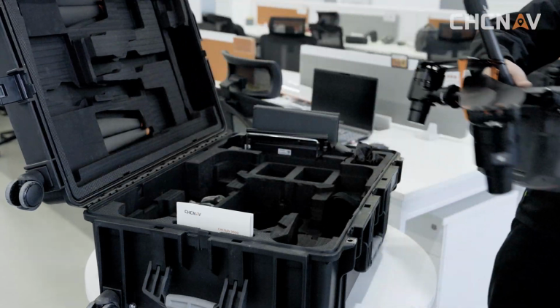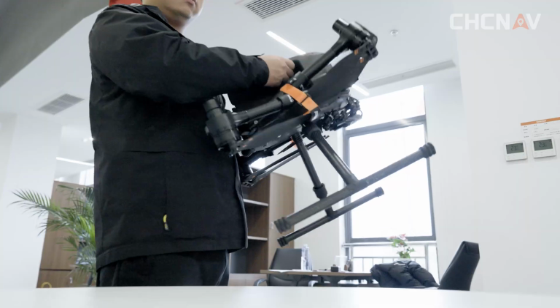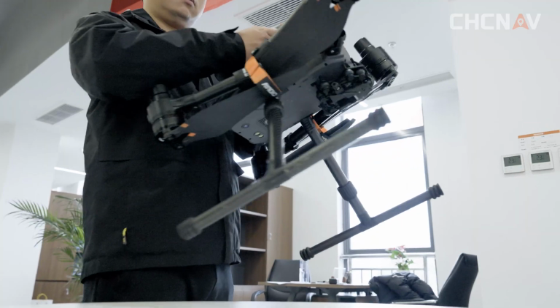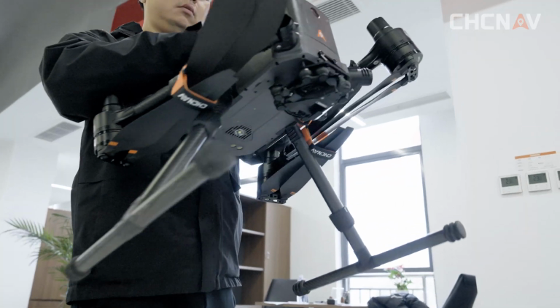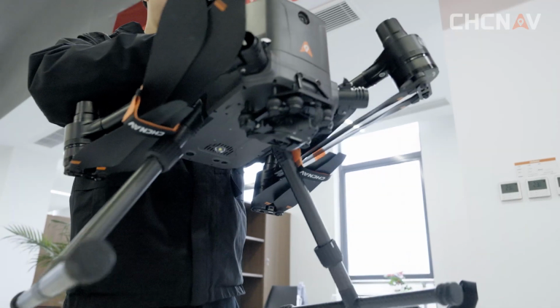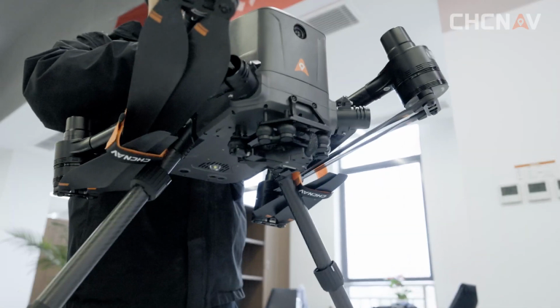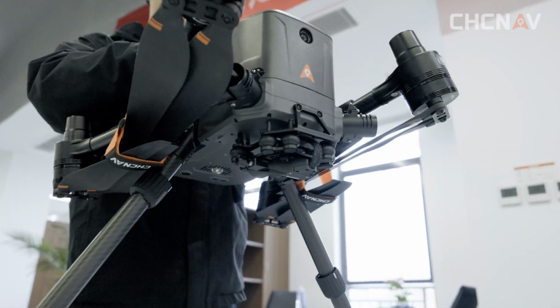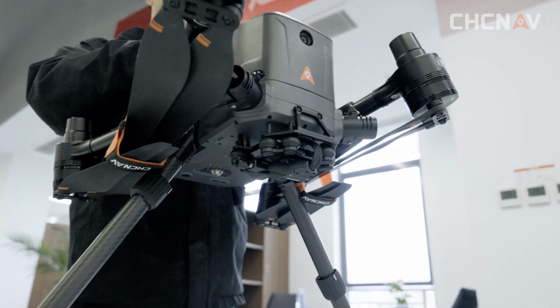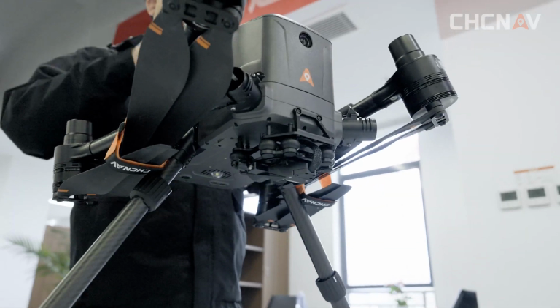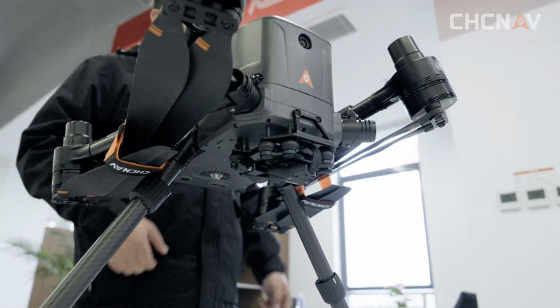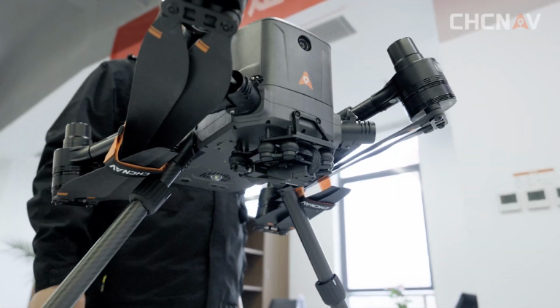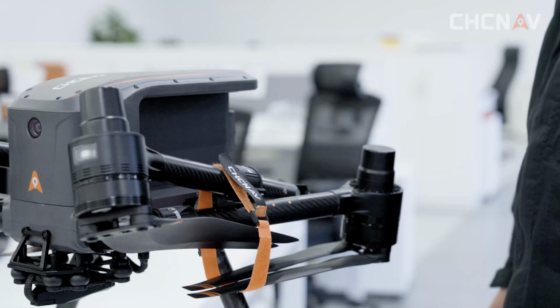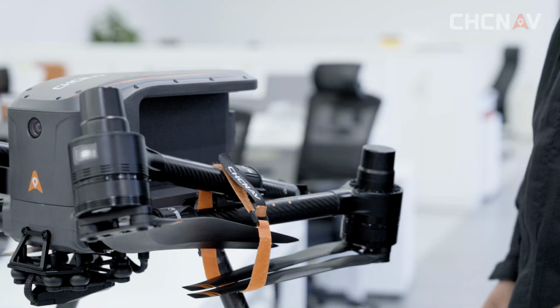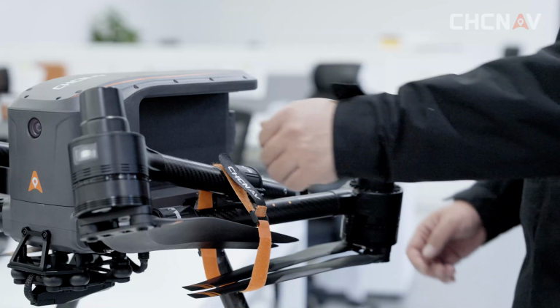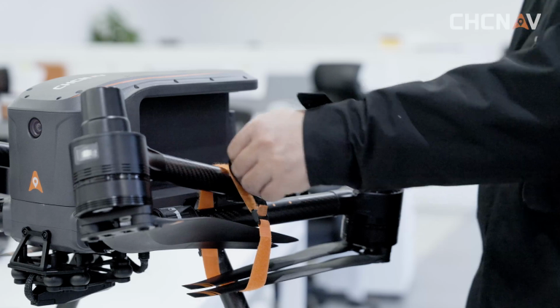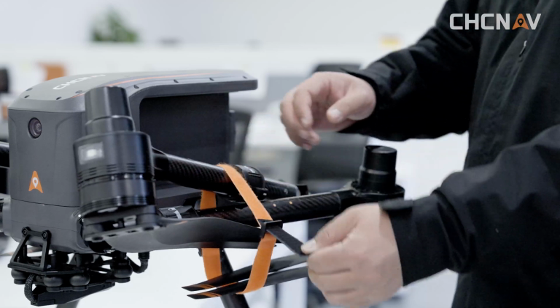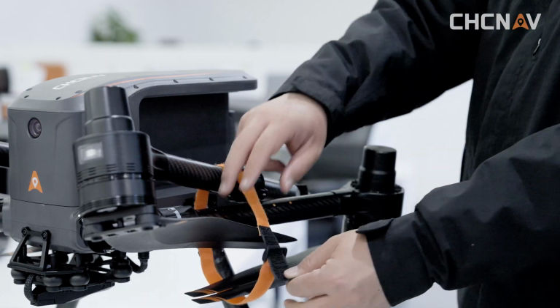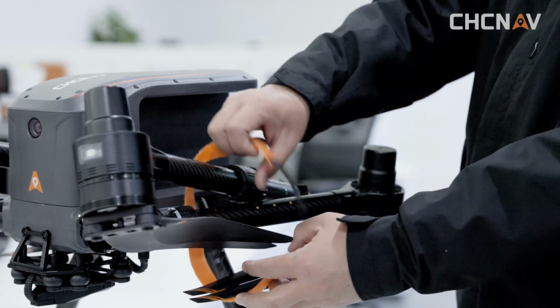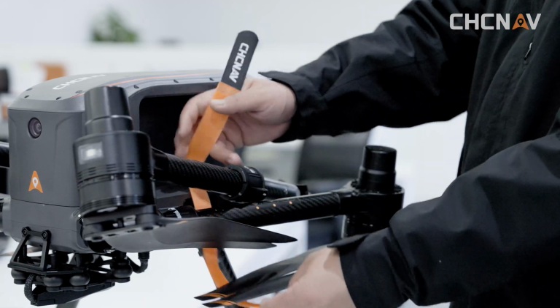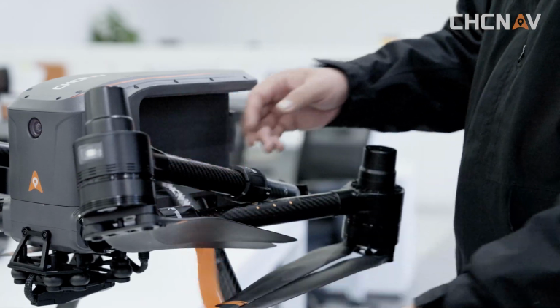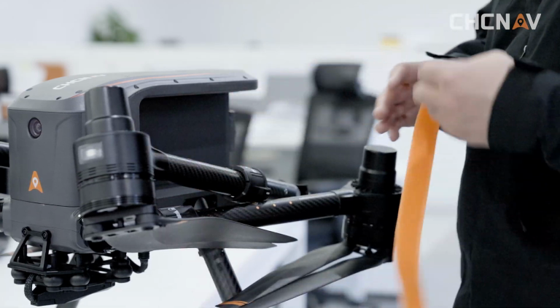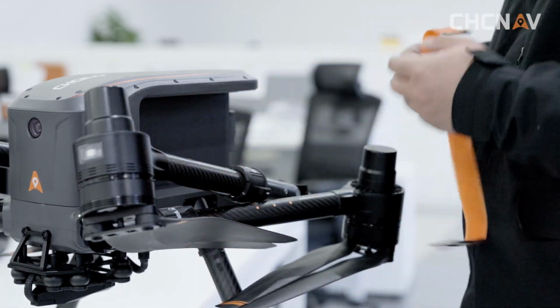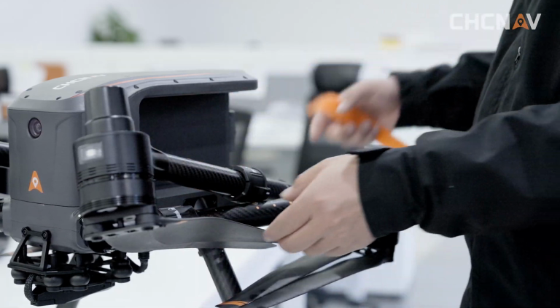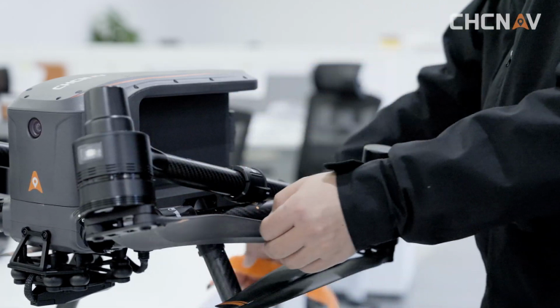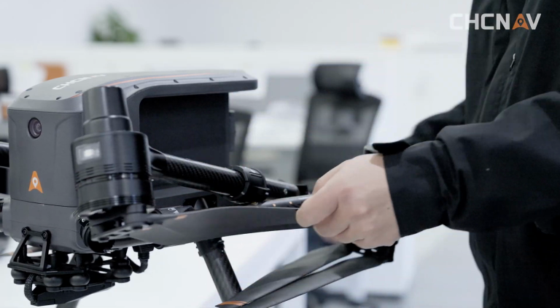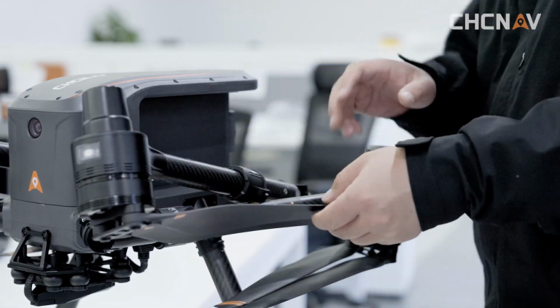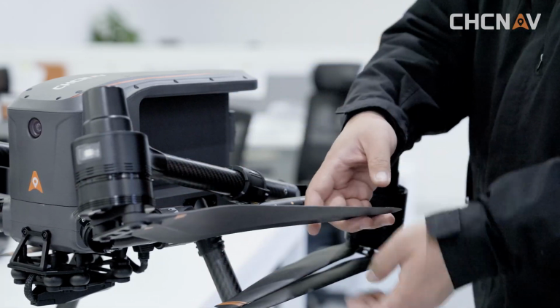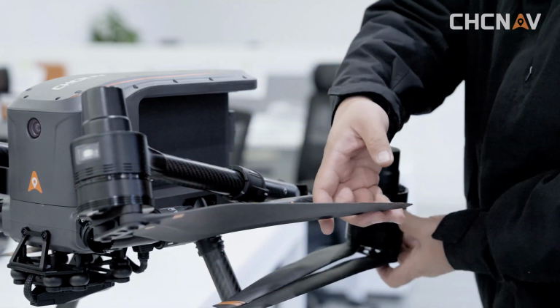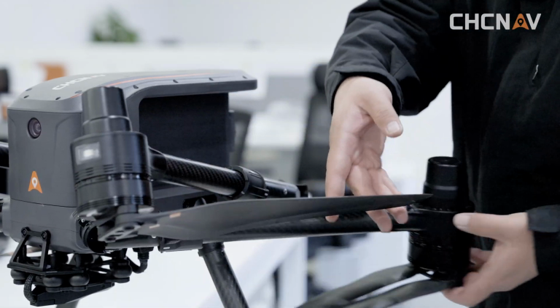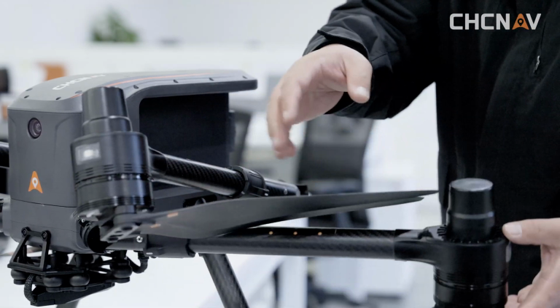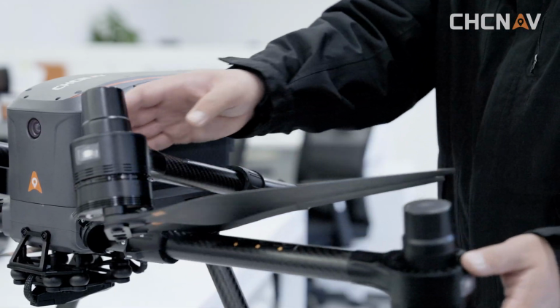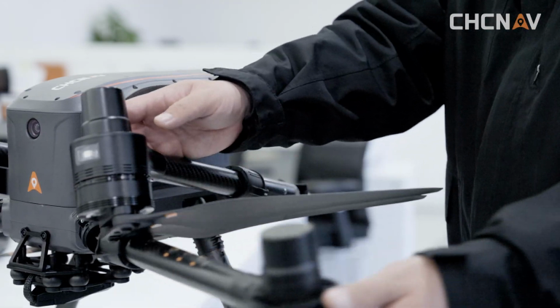Then remove the vehicle and place it on the ground. Deploy the airplane's front and rear booms in sequence — deploy the front arm first, then the rear arm.